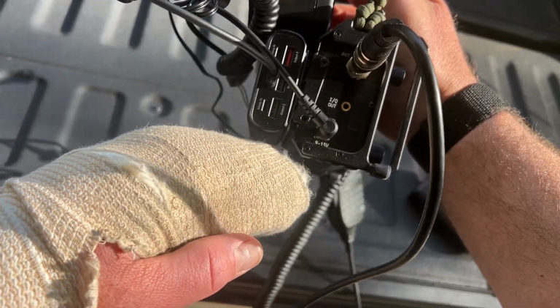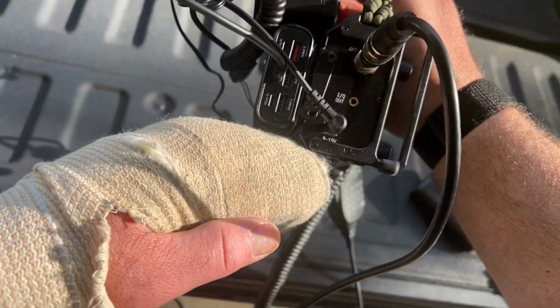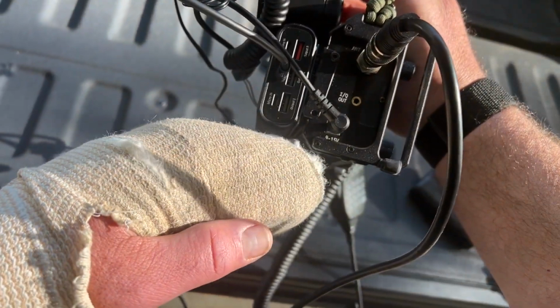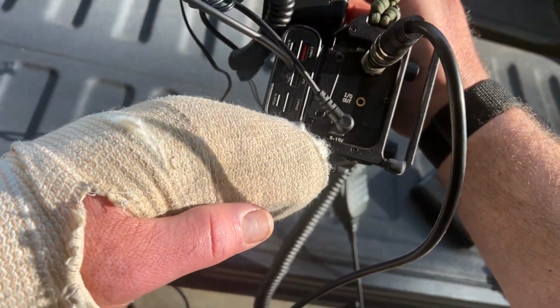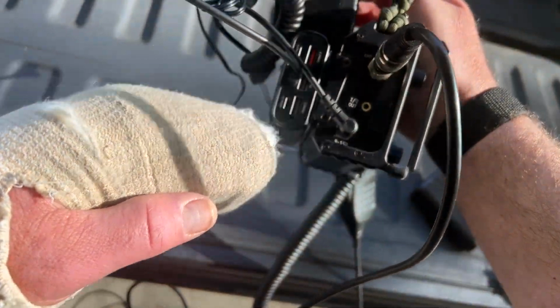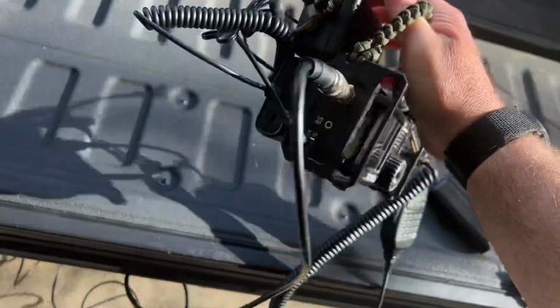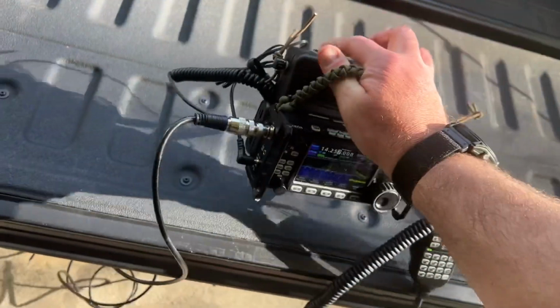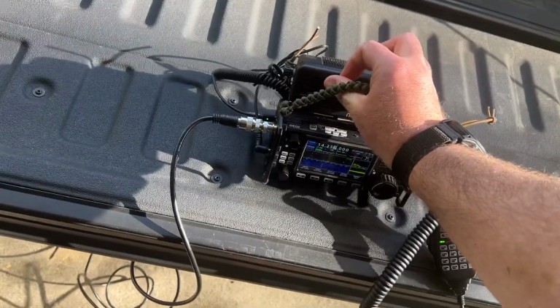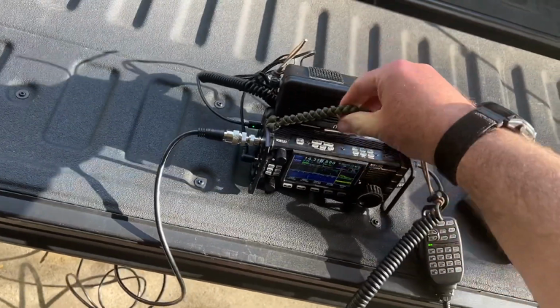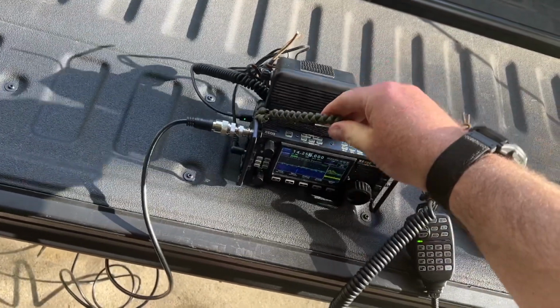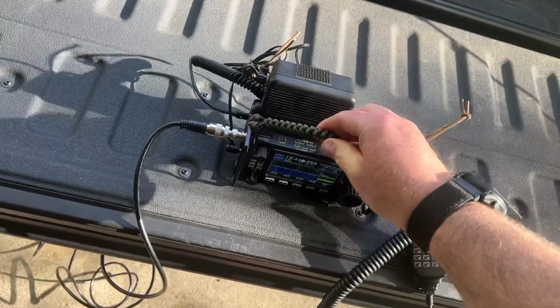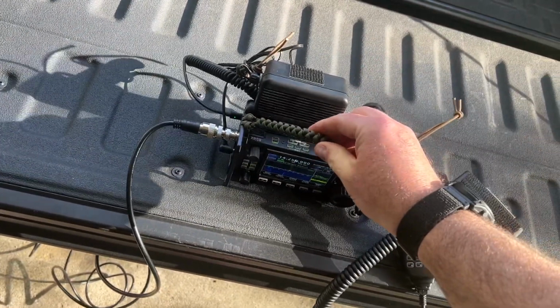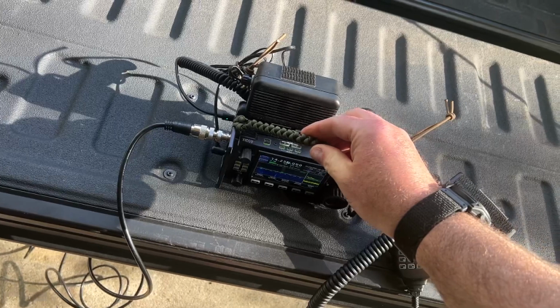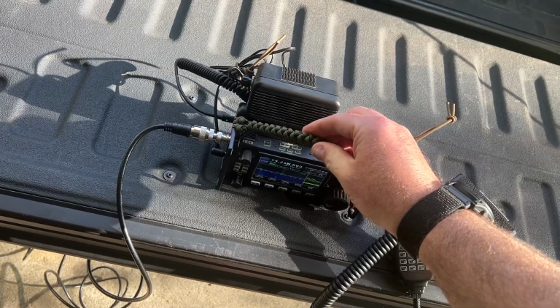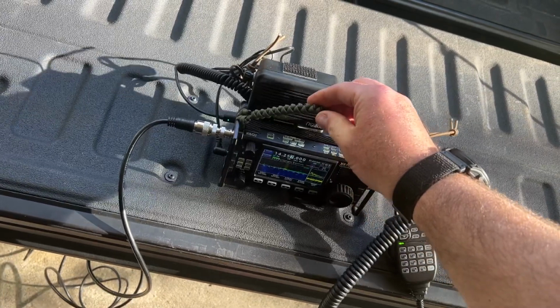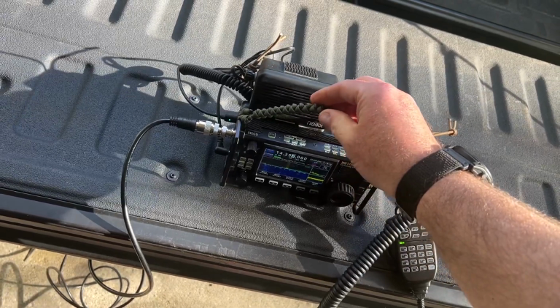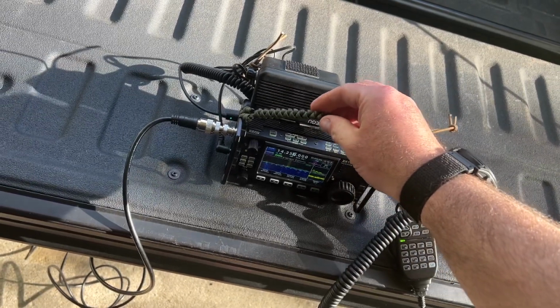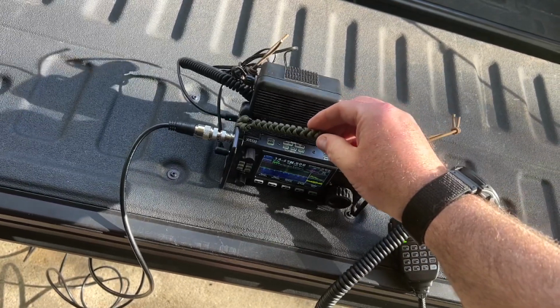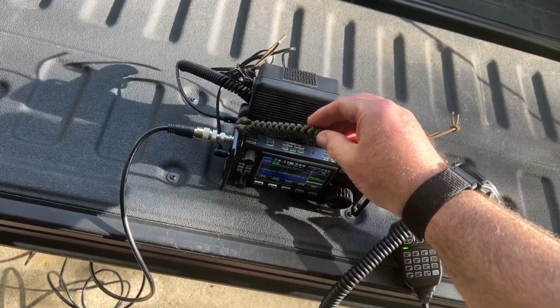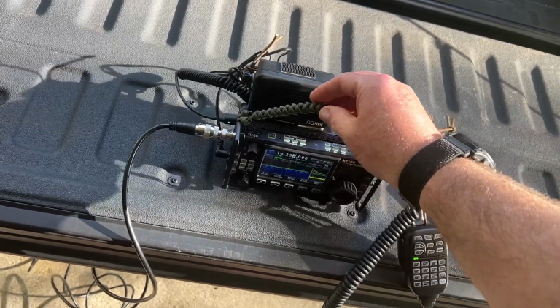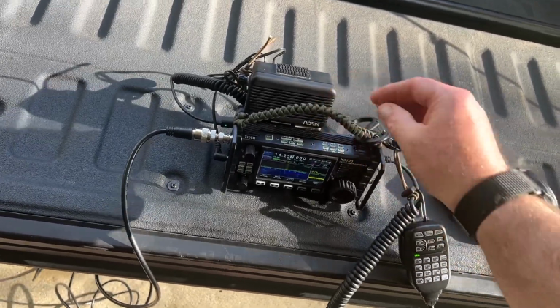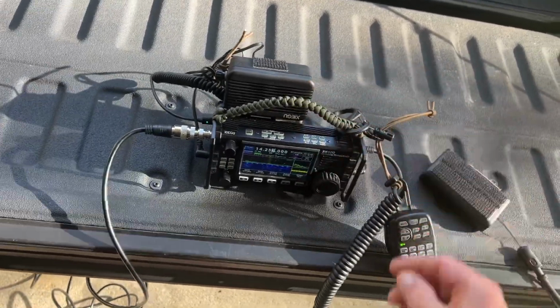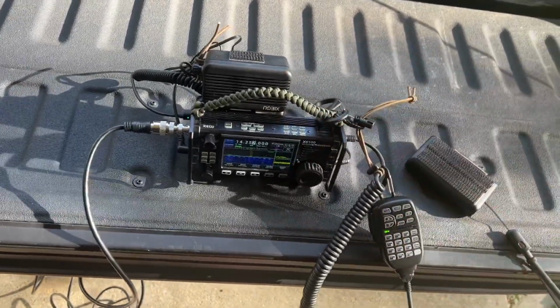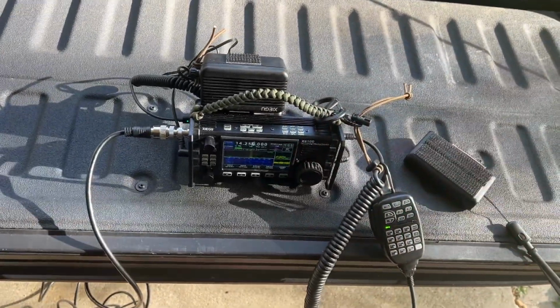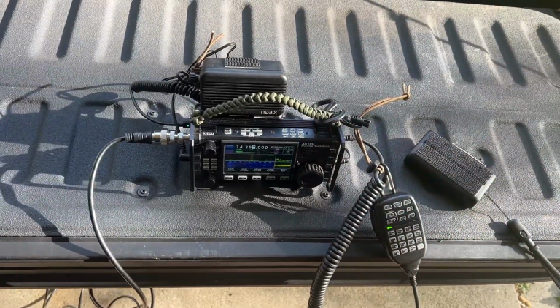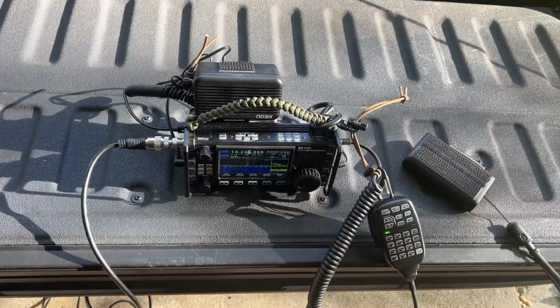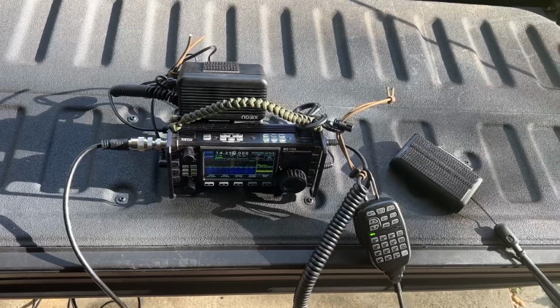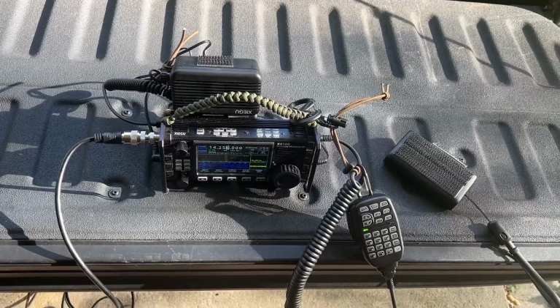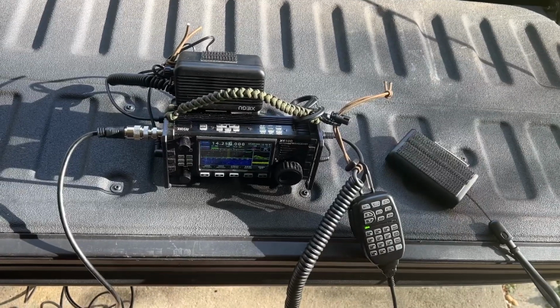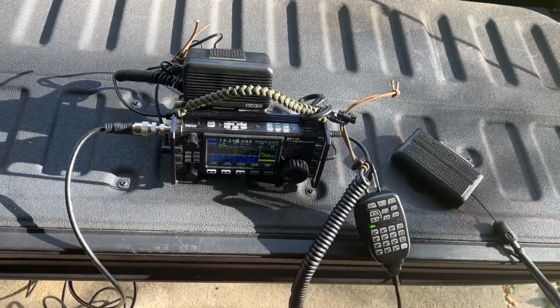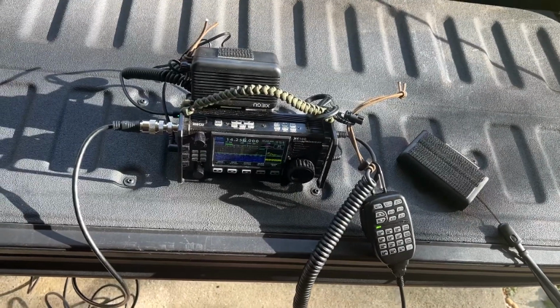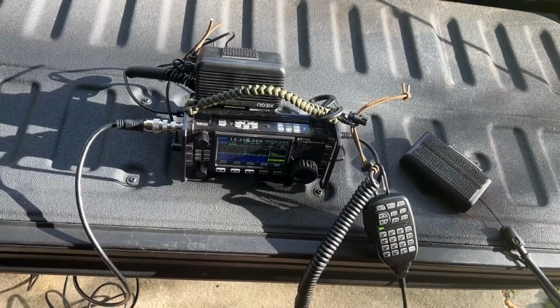The battery's a little bit raised, which, instead of the radio sitting flat, it tilts back just a little bit. It gives you a better view of the screen and everything.